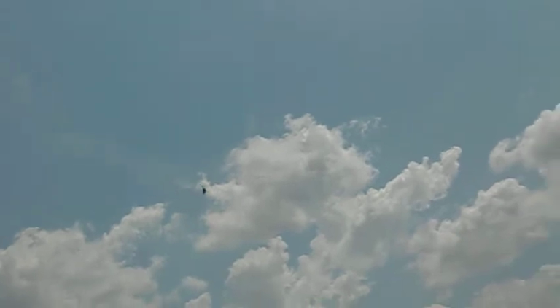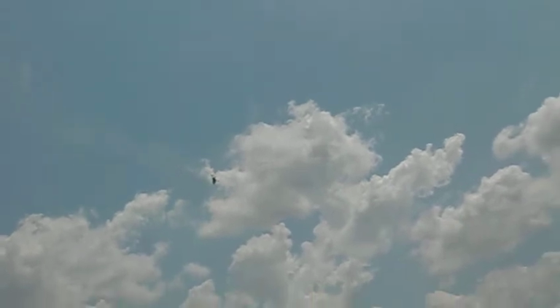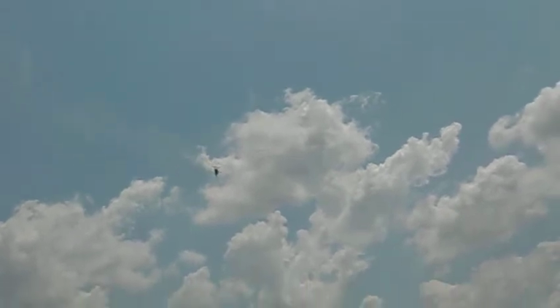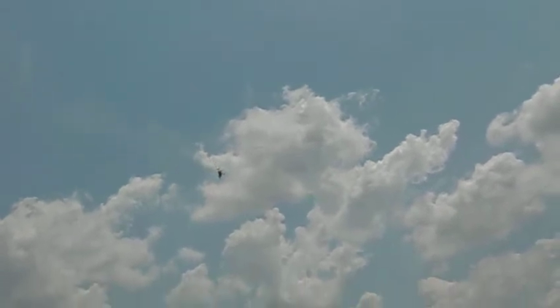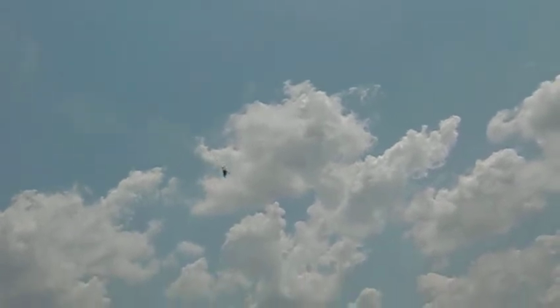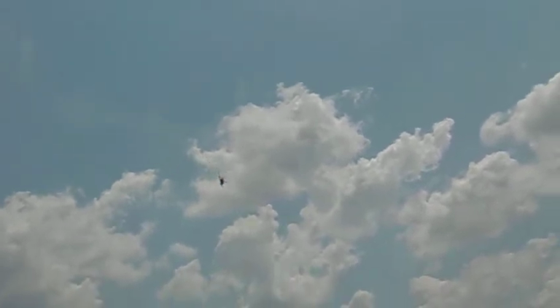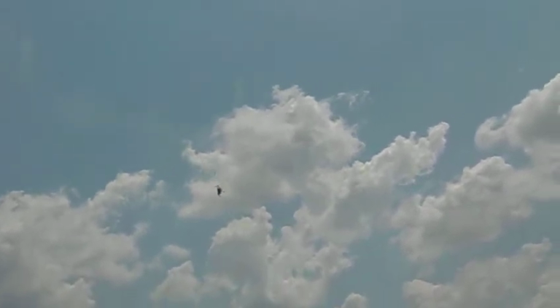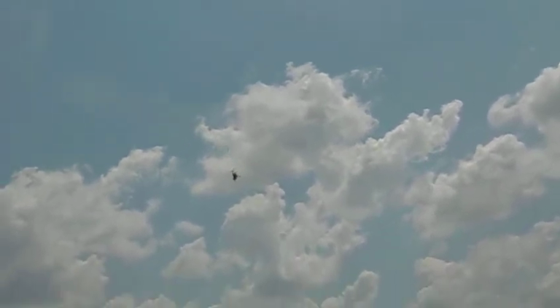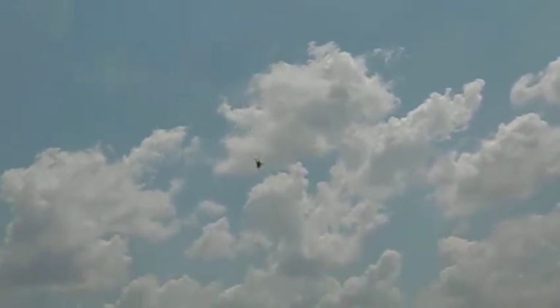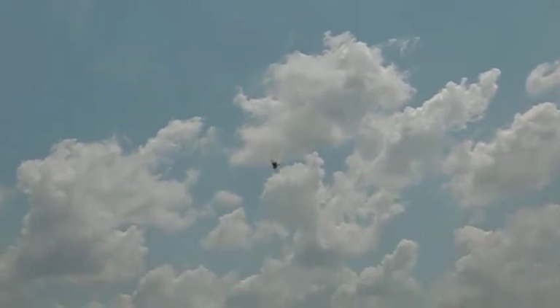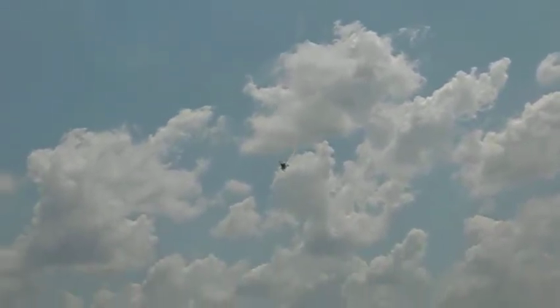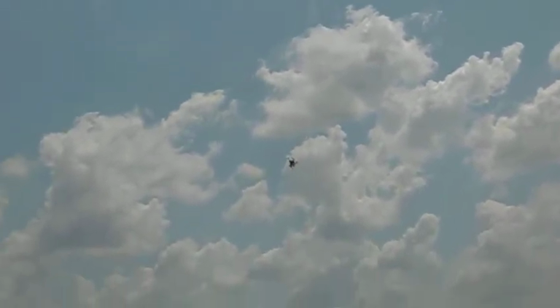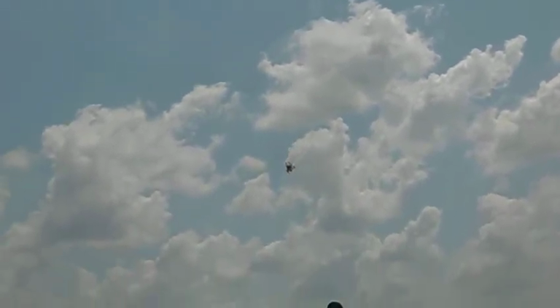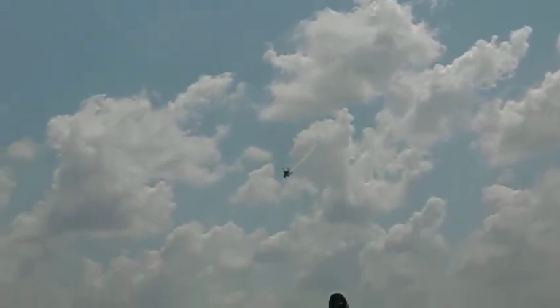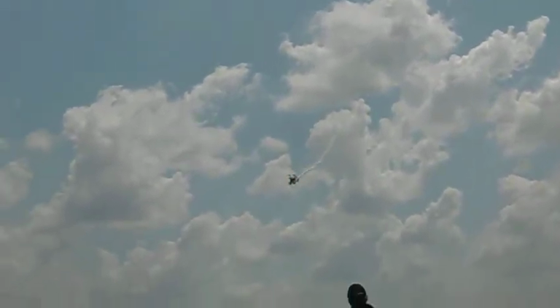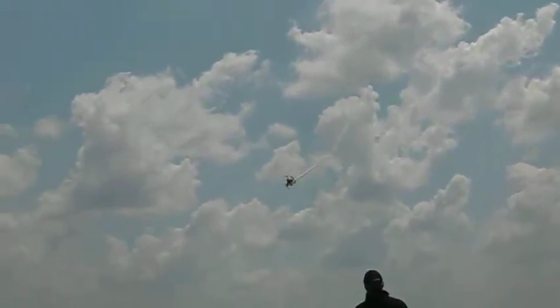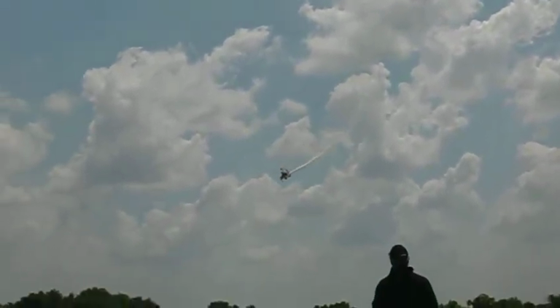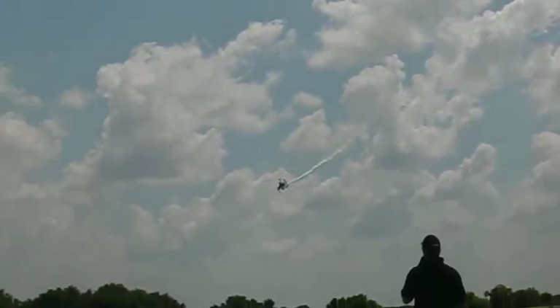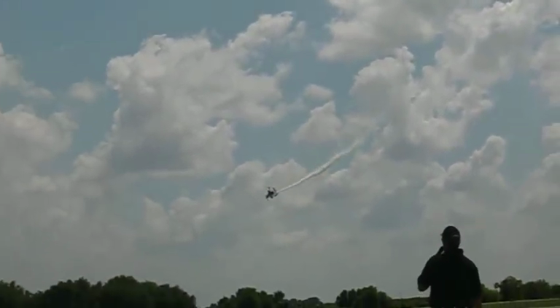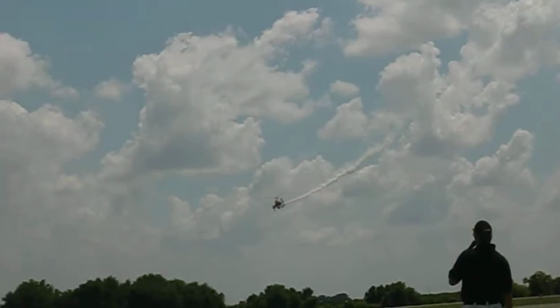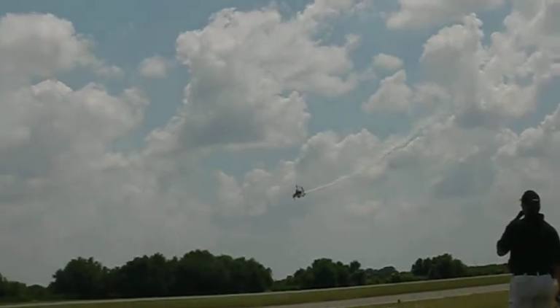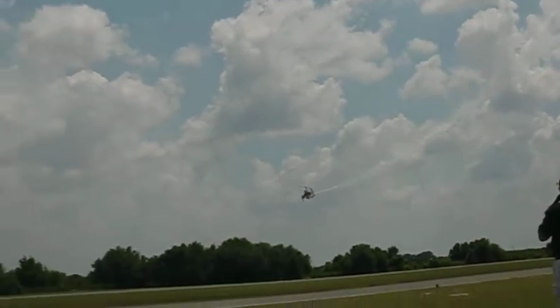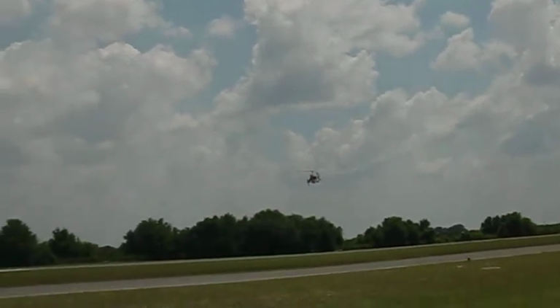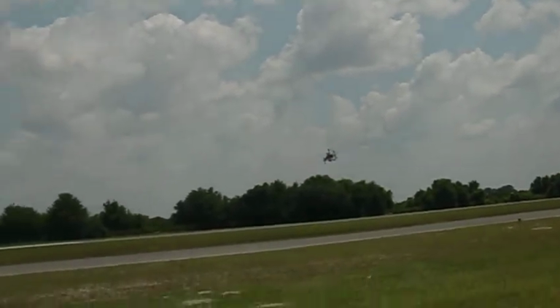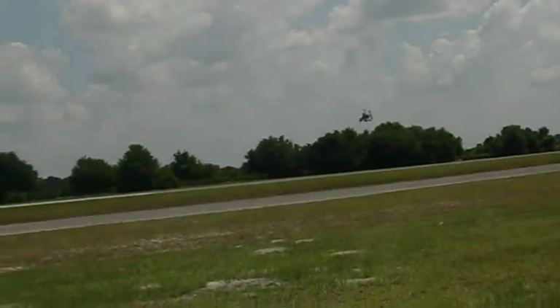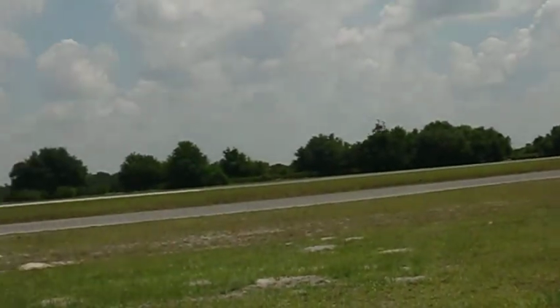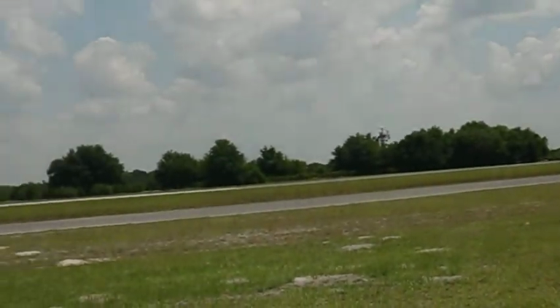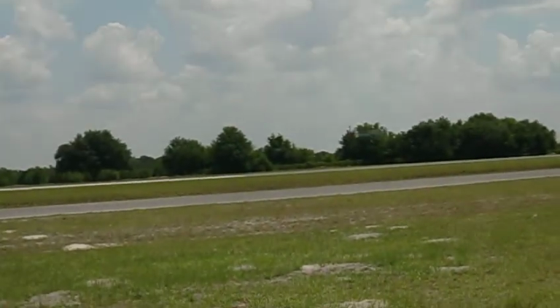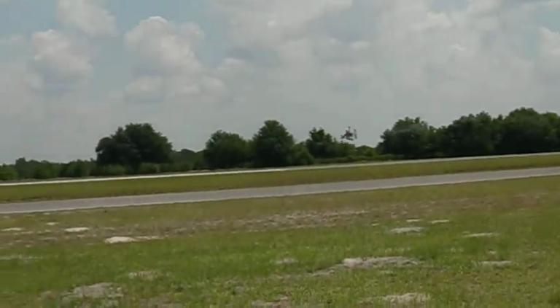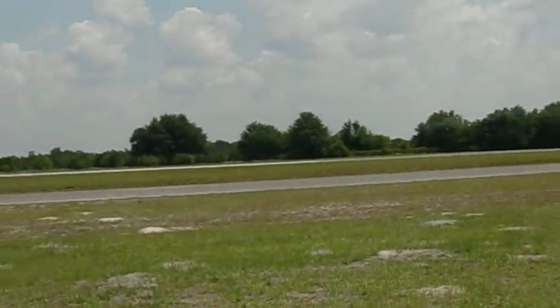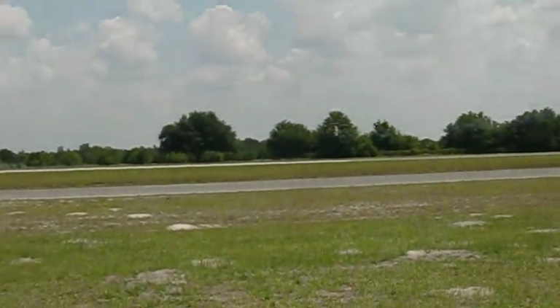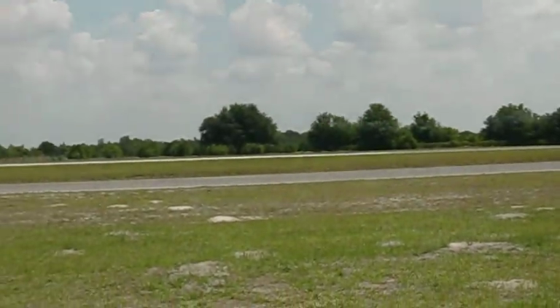Stopping it, nosing down, altitude for airspeed. He'll bring it in. And there you have it, ladies and gentlemen.